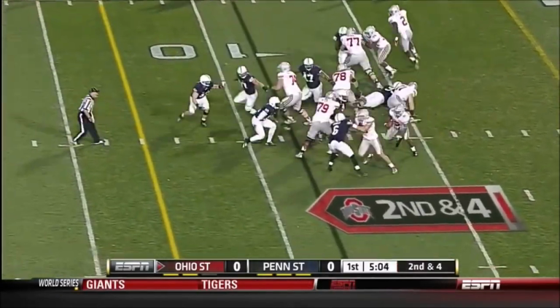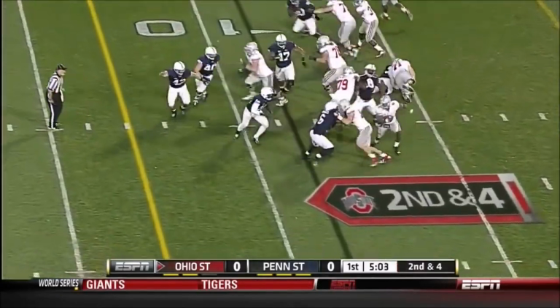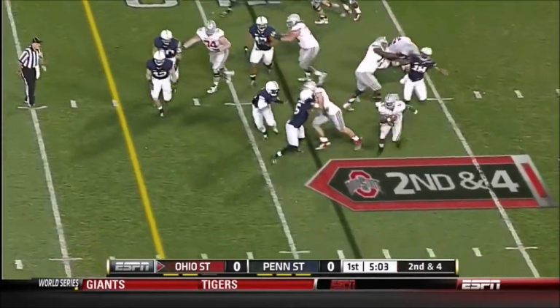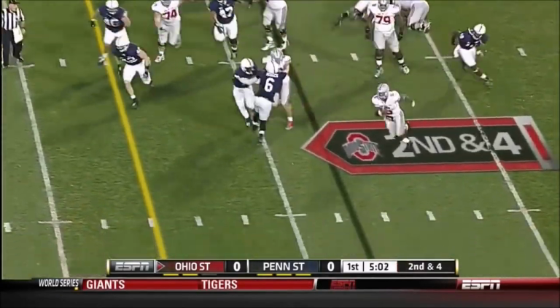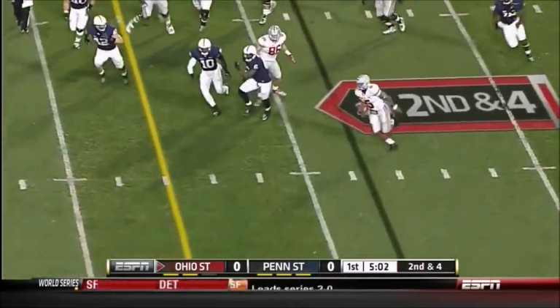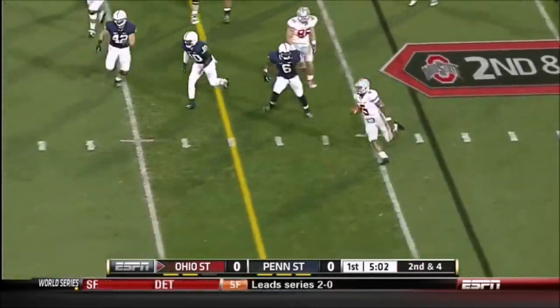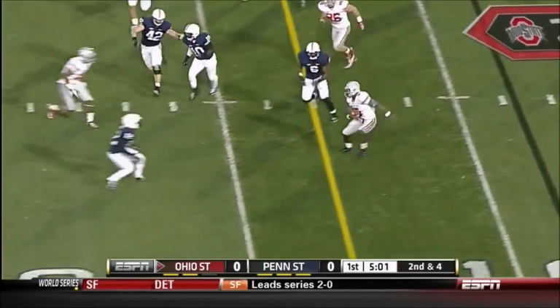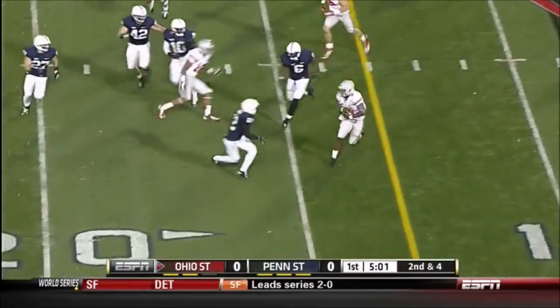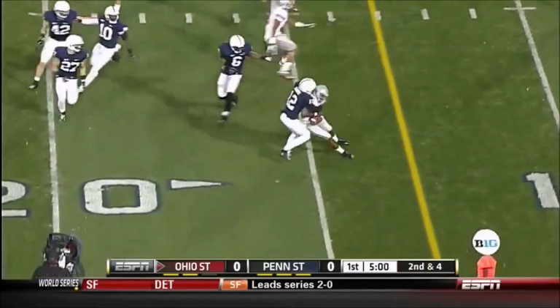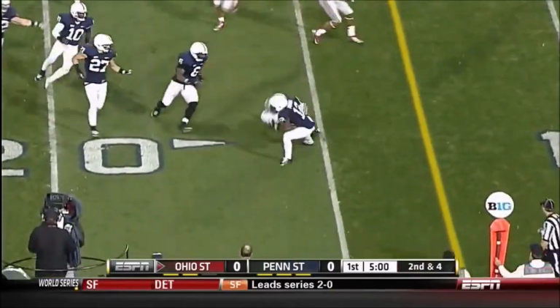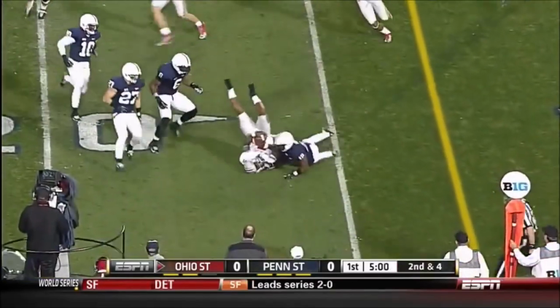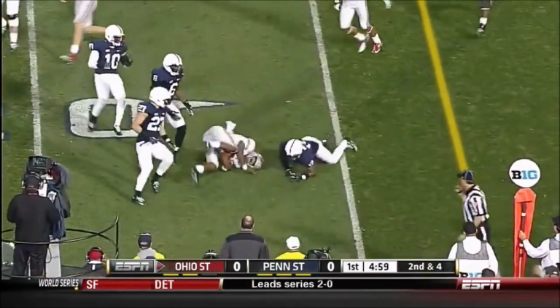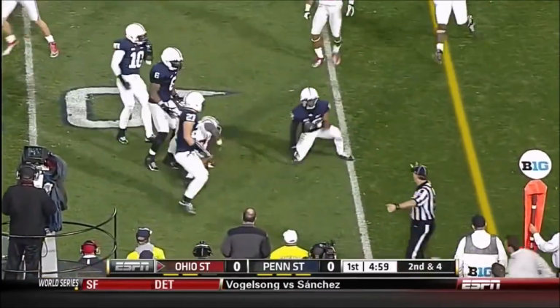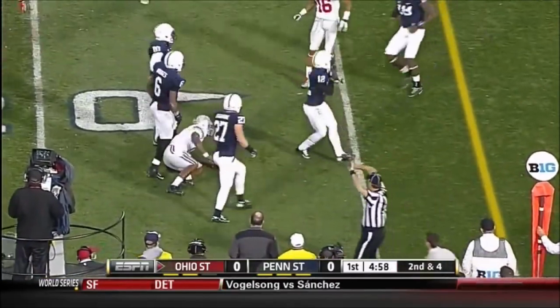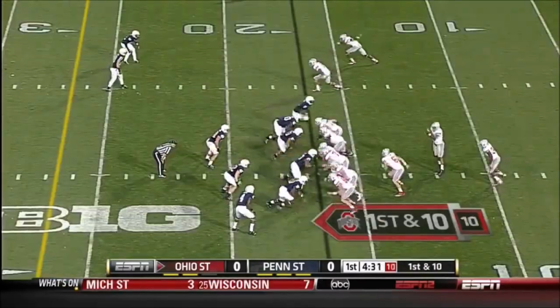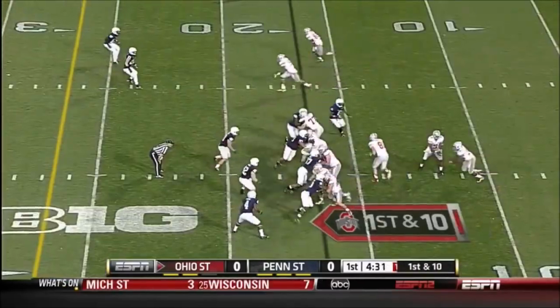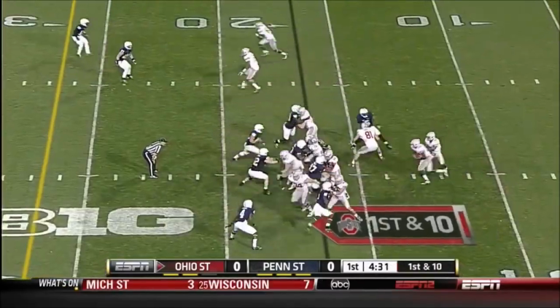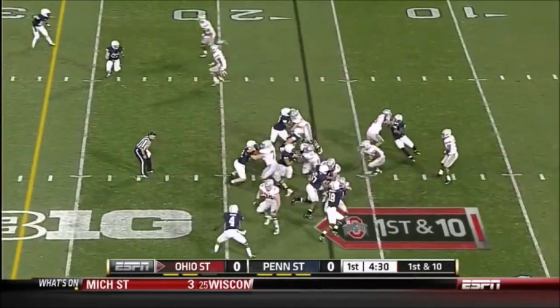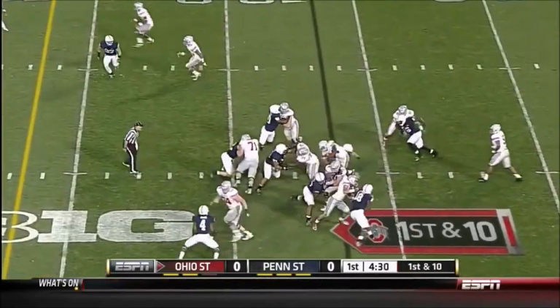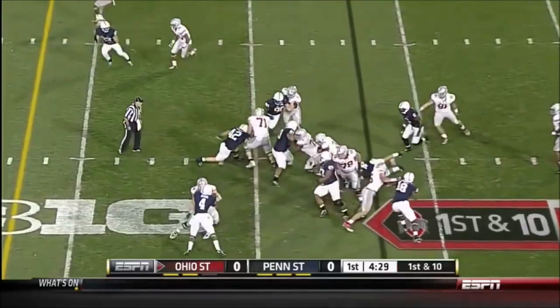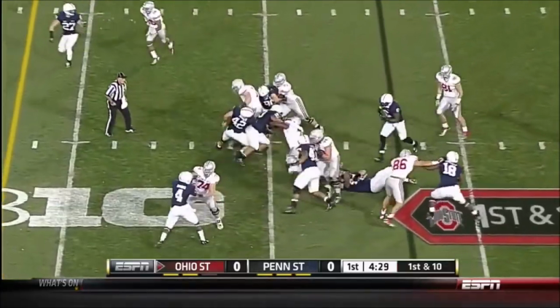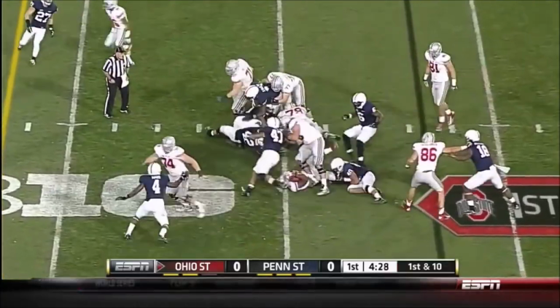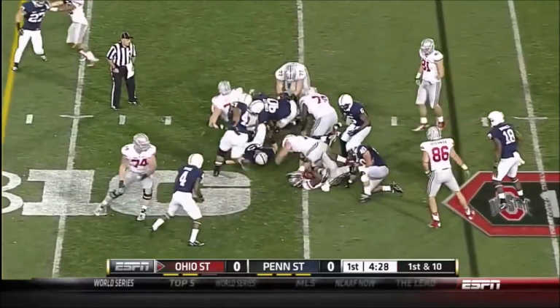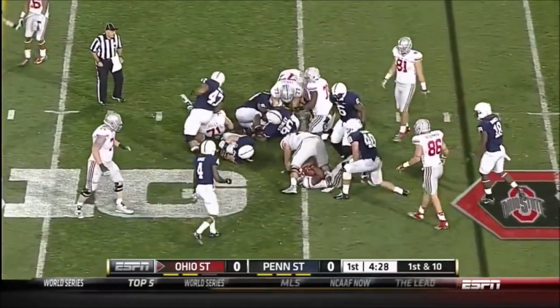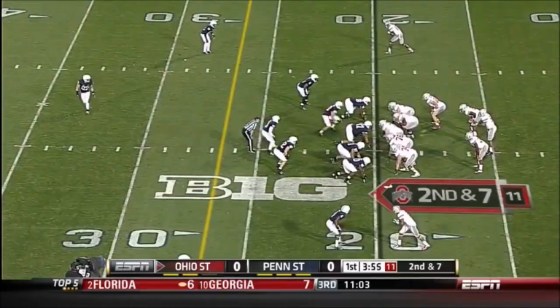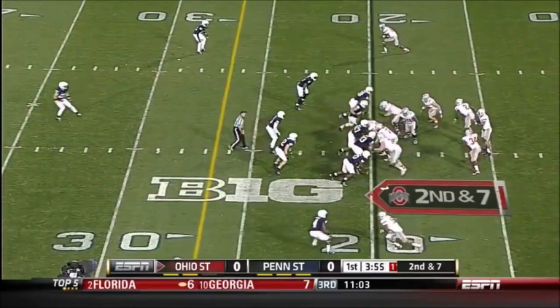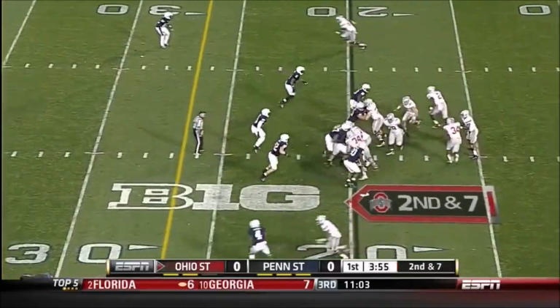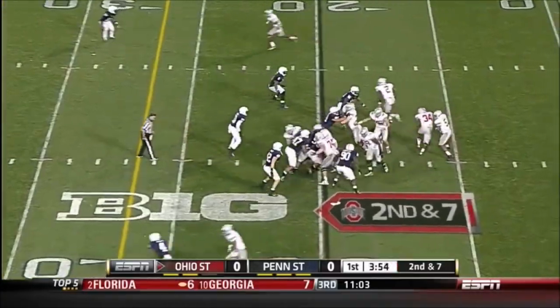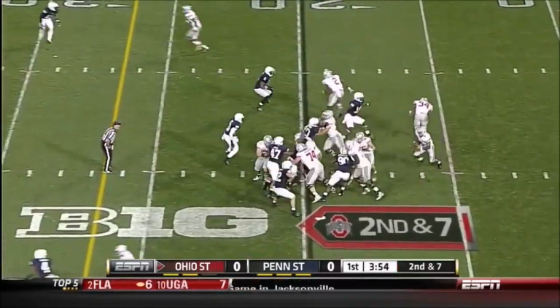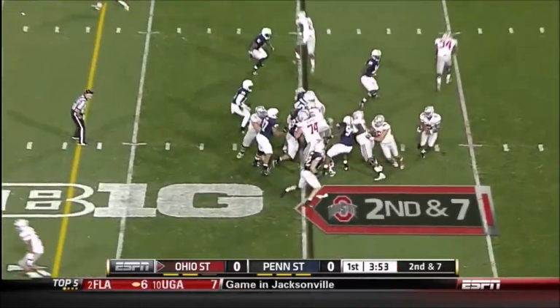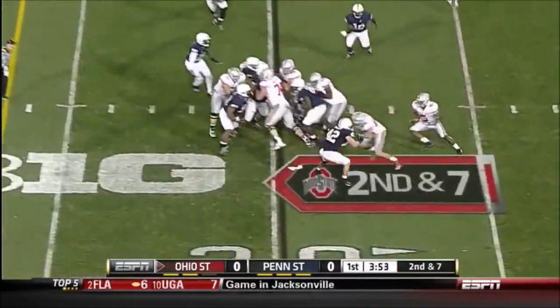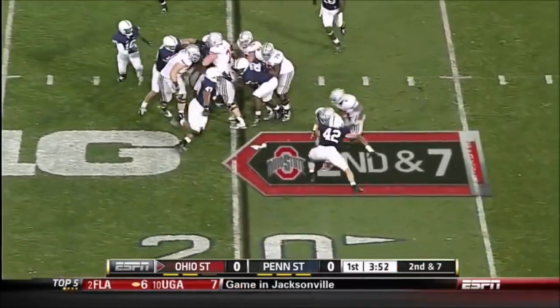Penn State crowding the line of scrimmage. Miller bounces outside with running room and gets thrown down. Only Jordan Lynch and Denard Robinson have run for more yards per game — Ohio State is 101st in the country in pass offense.